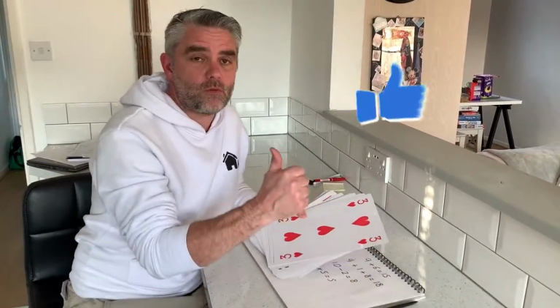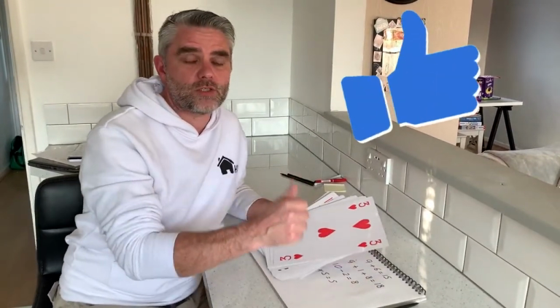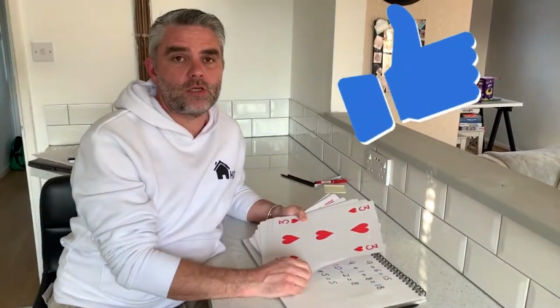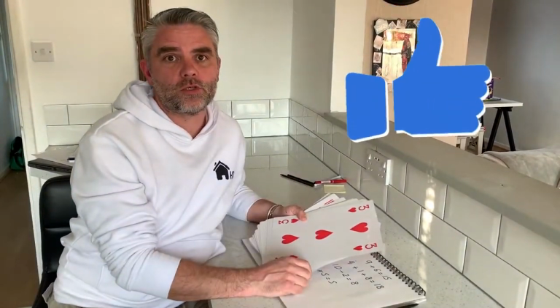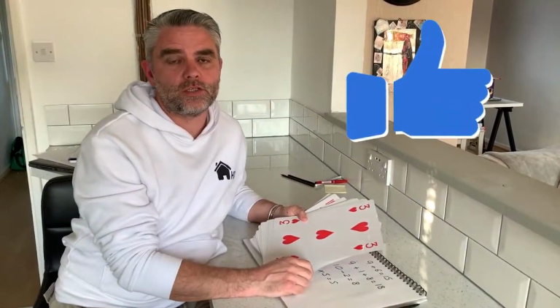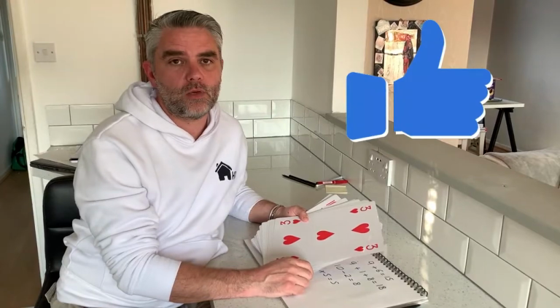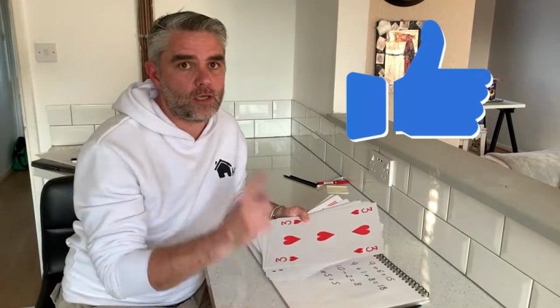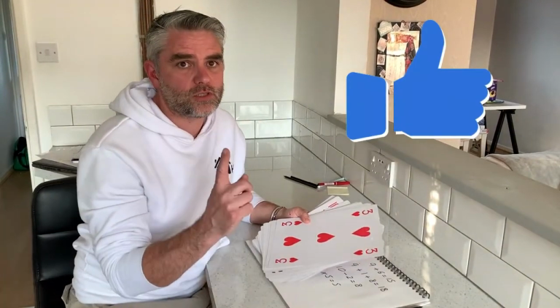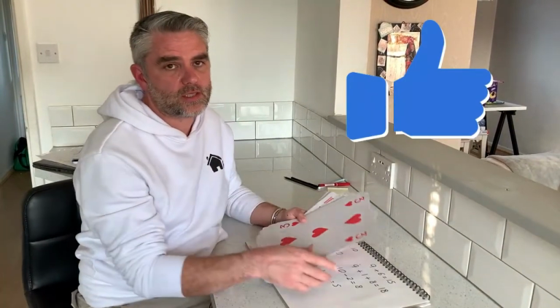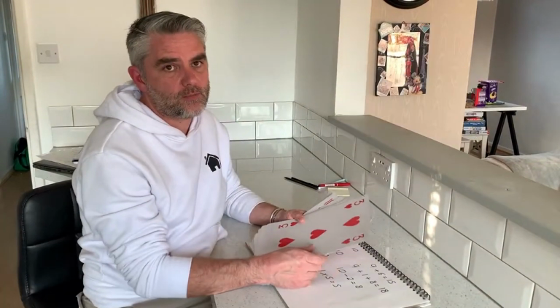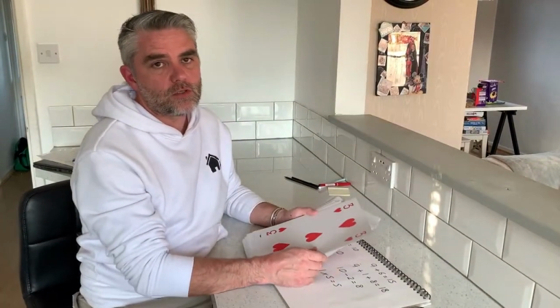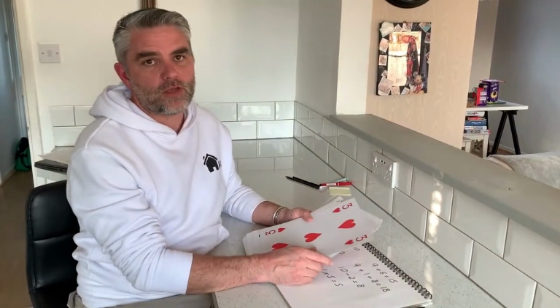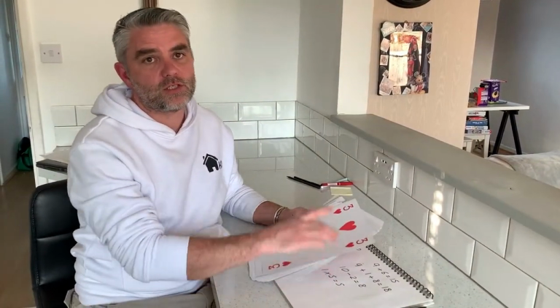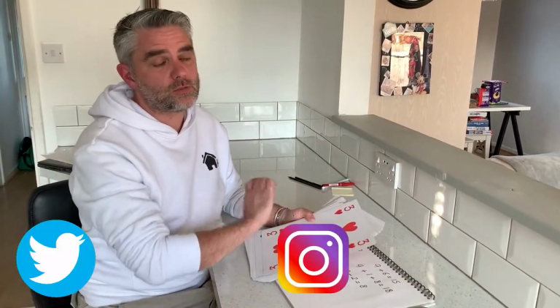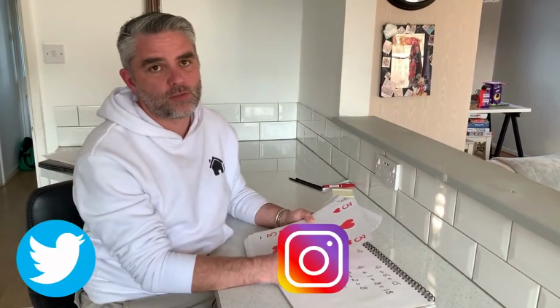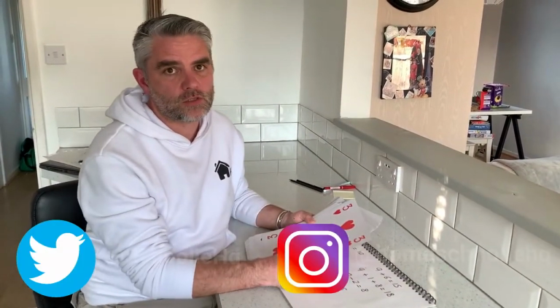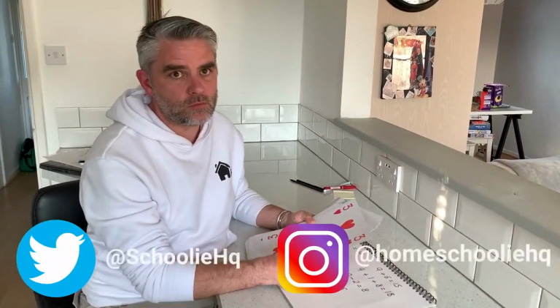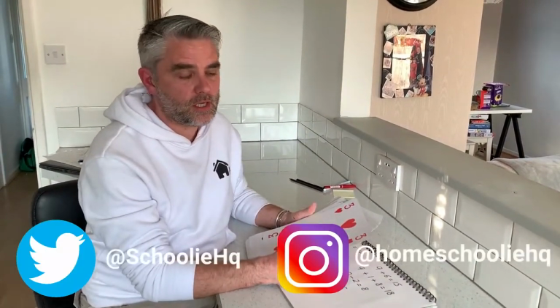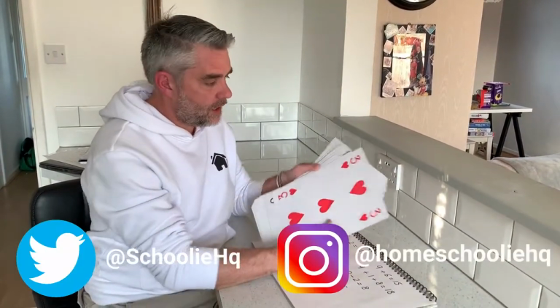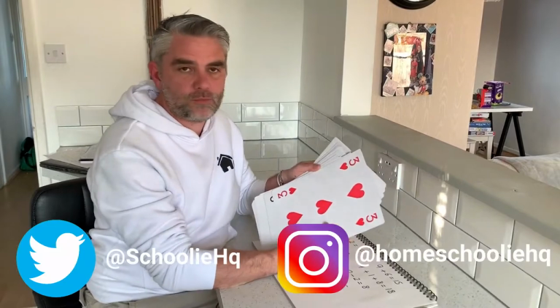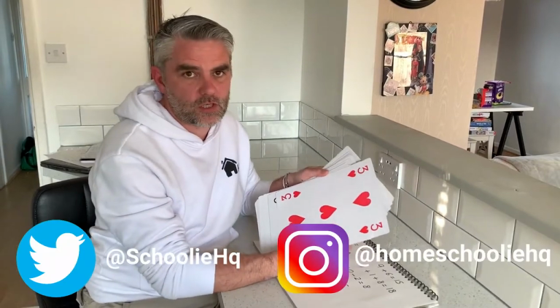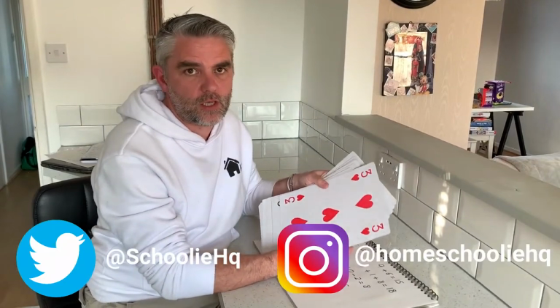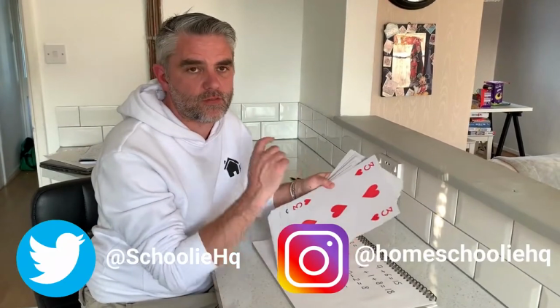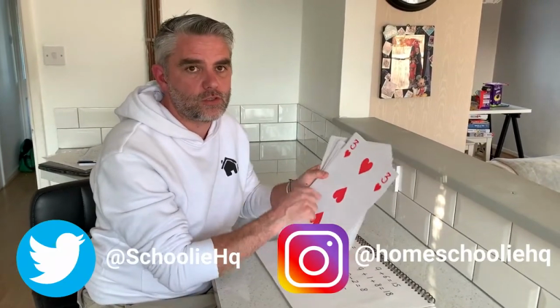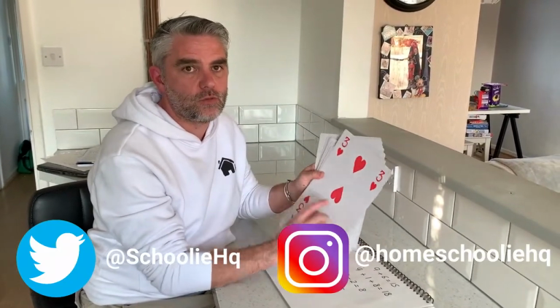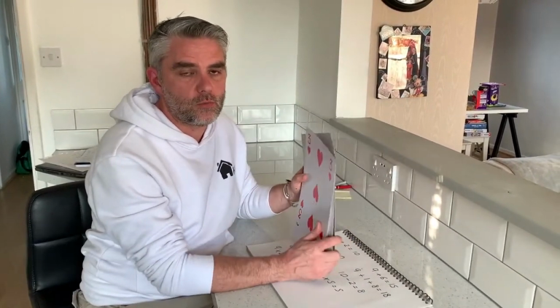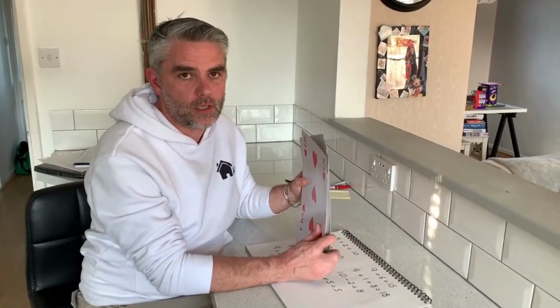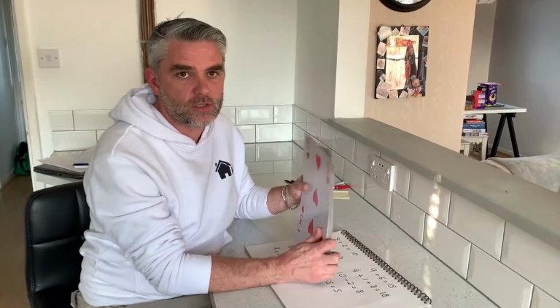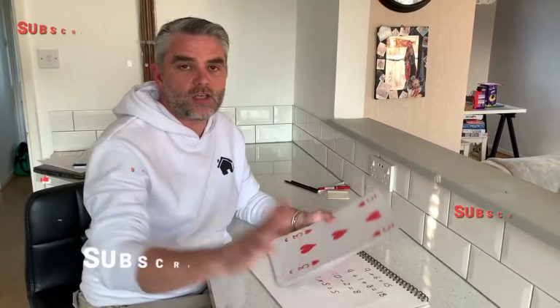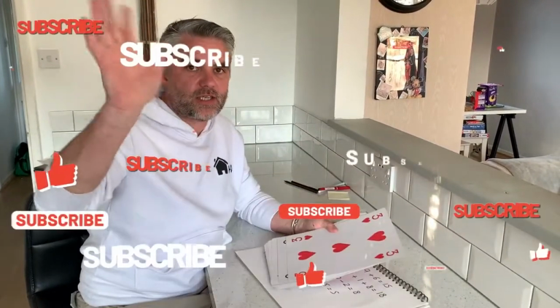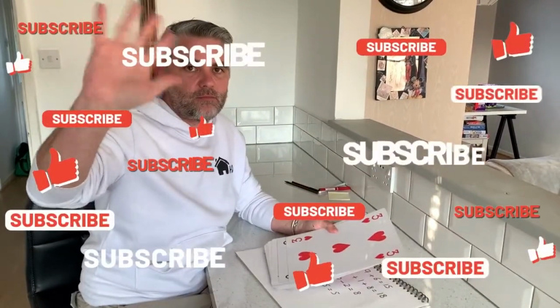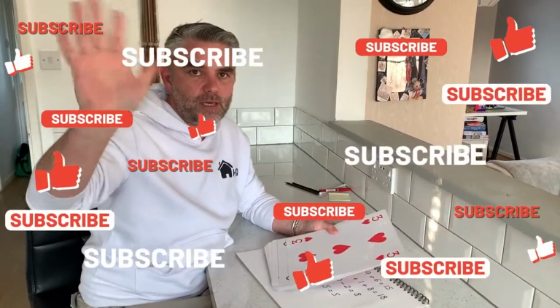Thanks for watching Homeschooling HQ. I hope to see you next time. Don't forget to subscribe to all our social media and leave some pictures on there of the things you're doing with your playing cards. I'll see you next time. Bye.